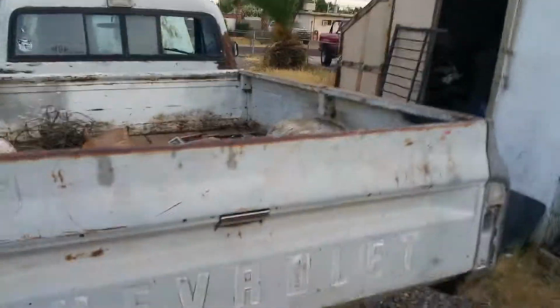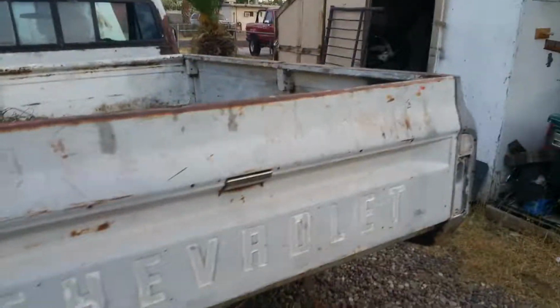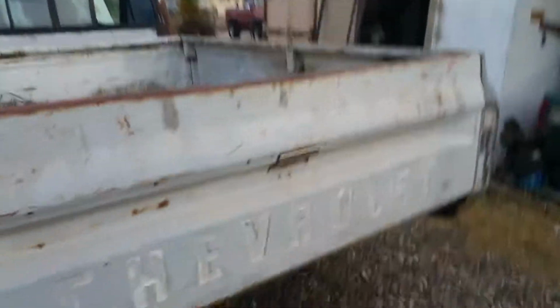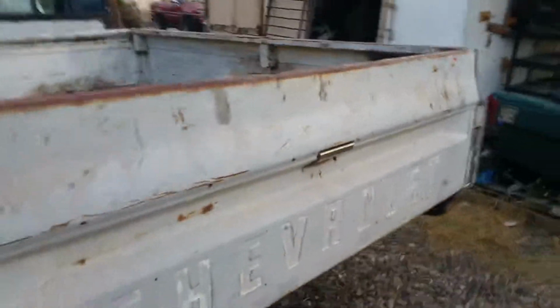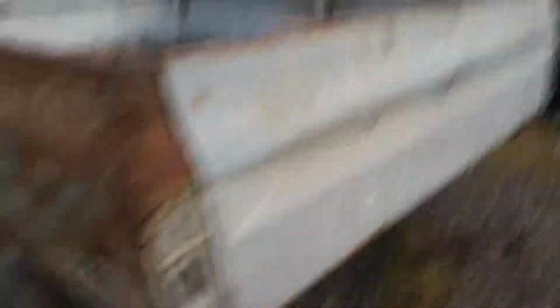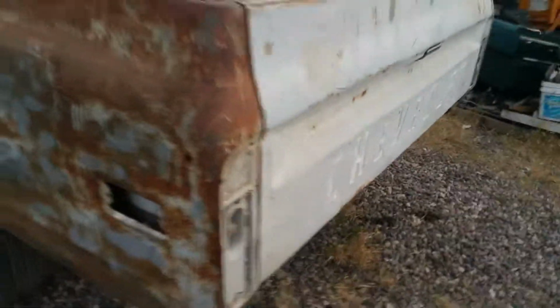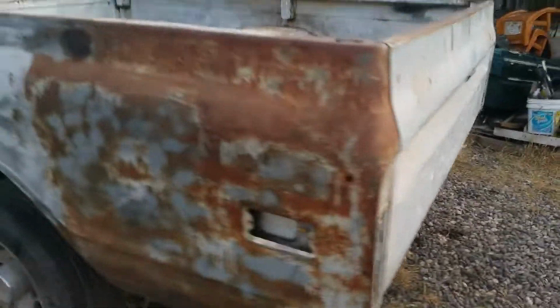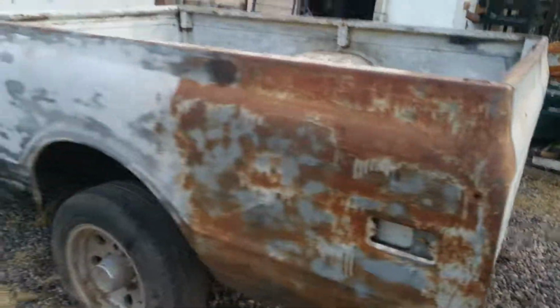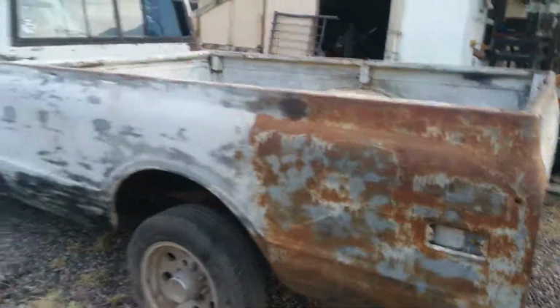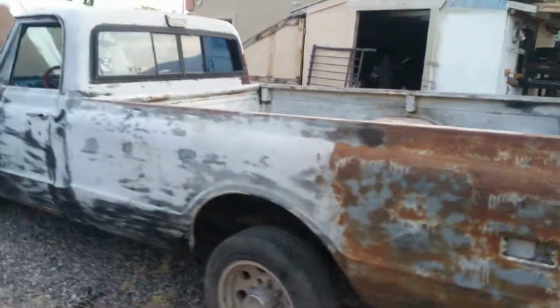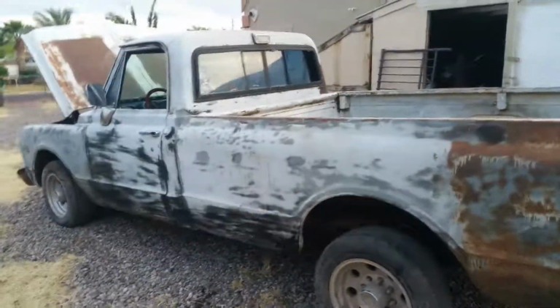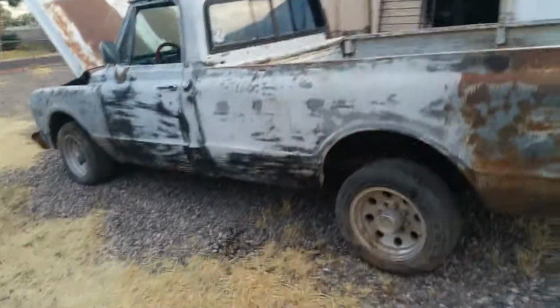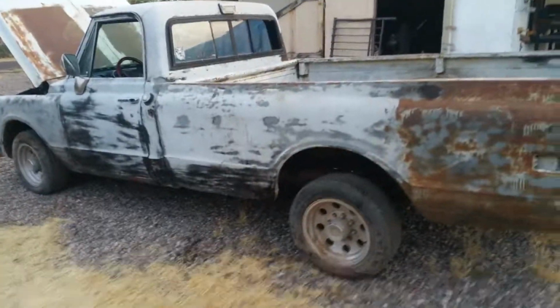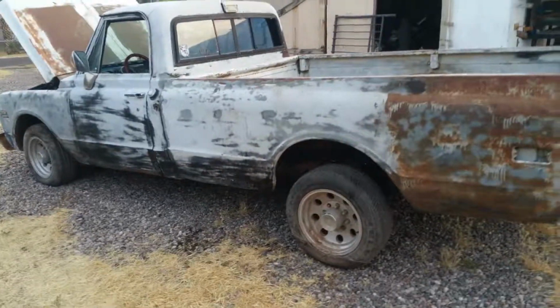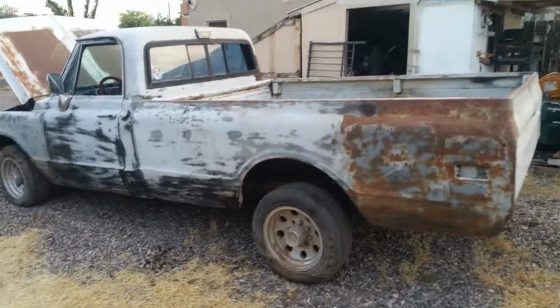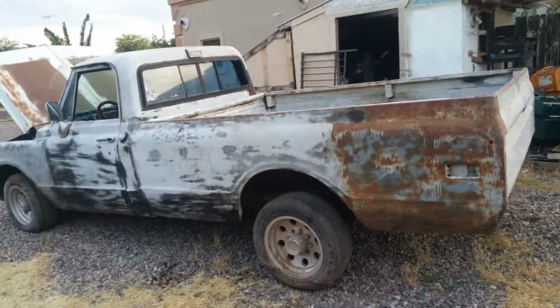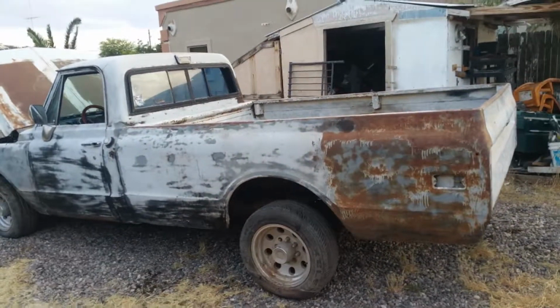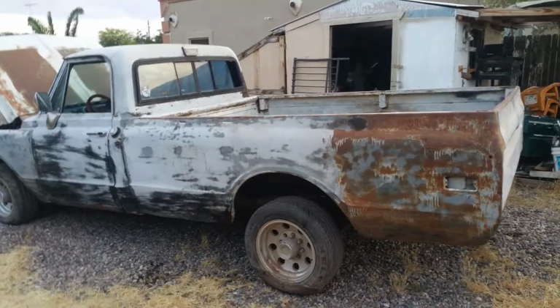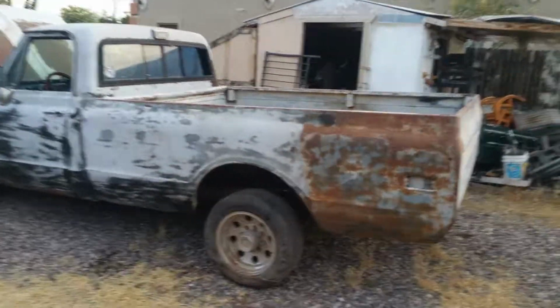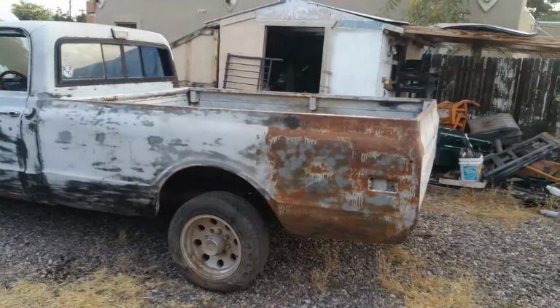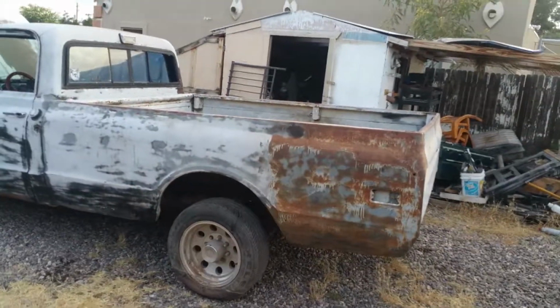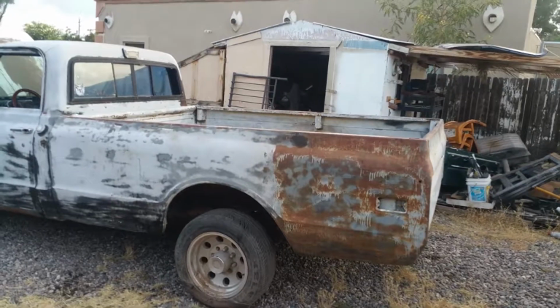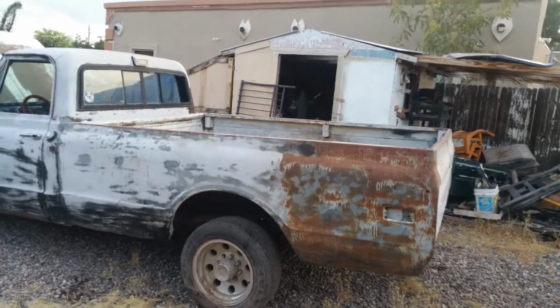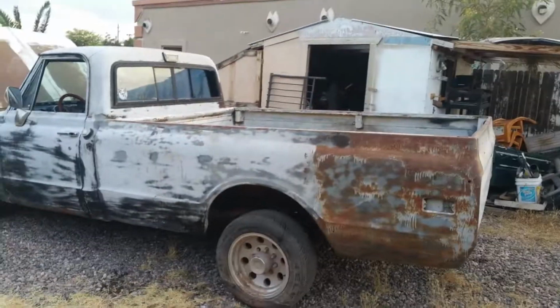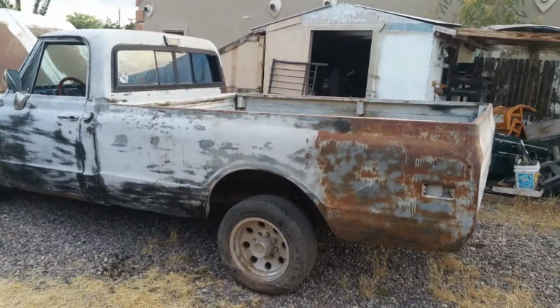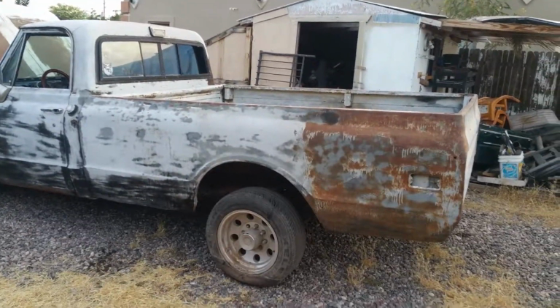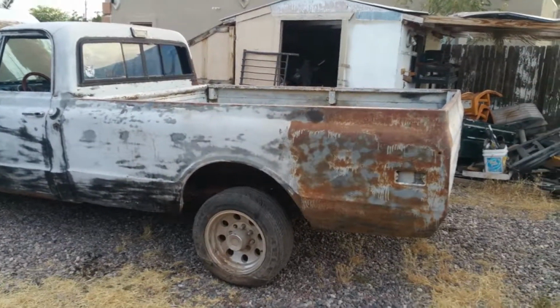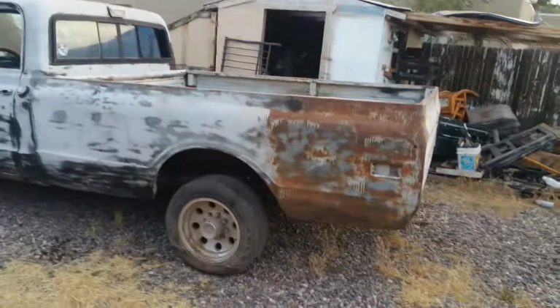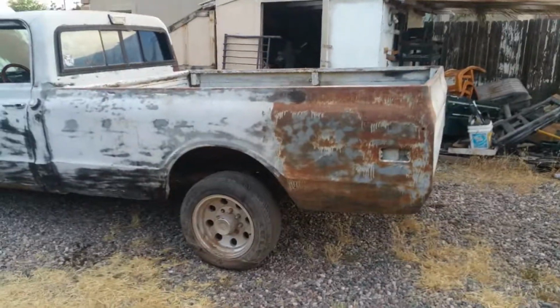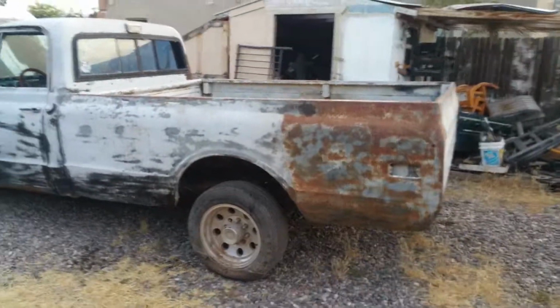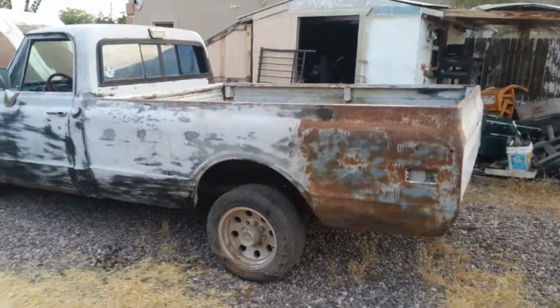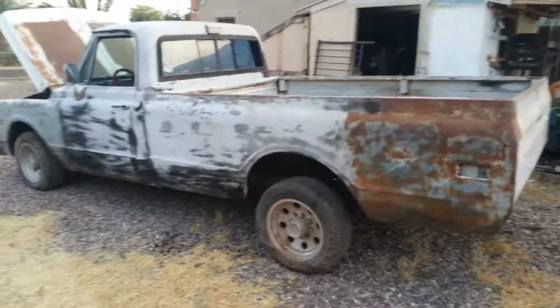Yeah, this is my new little truck — little CST. I'm going to try to get this engine going, and if not, I'm going to put a badass 383 in here.